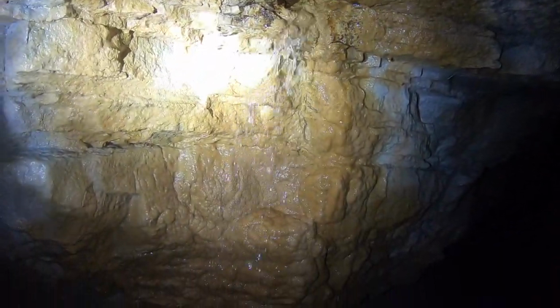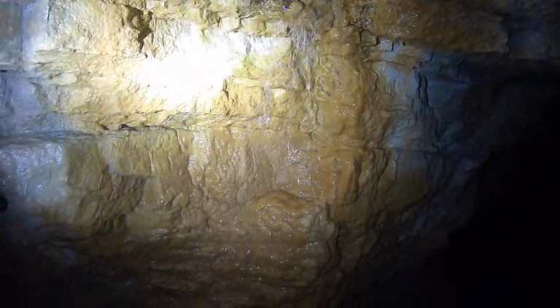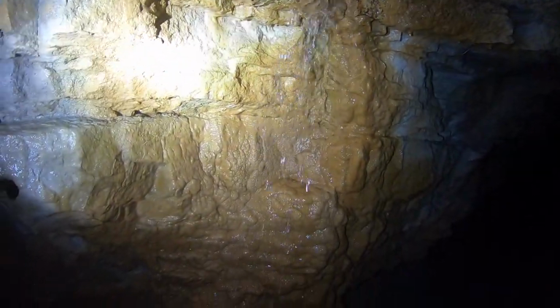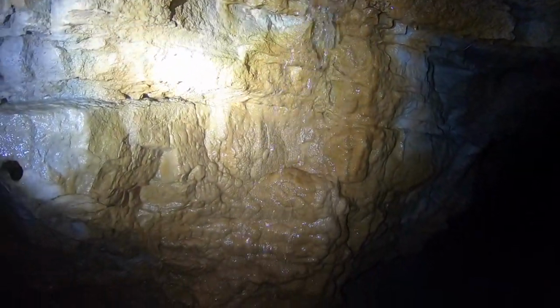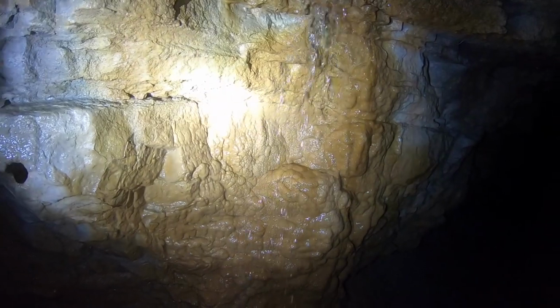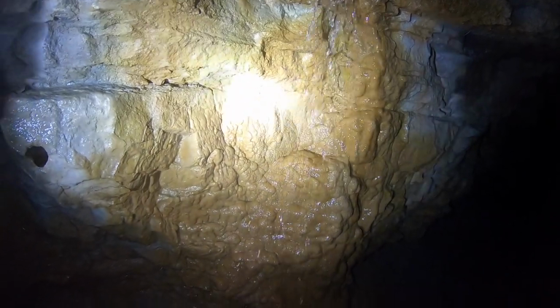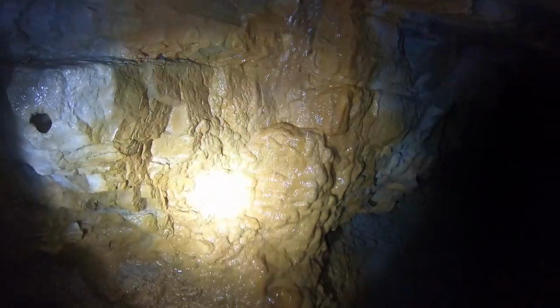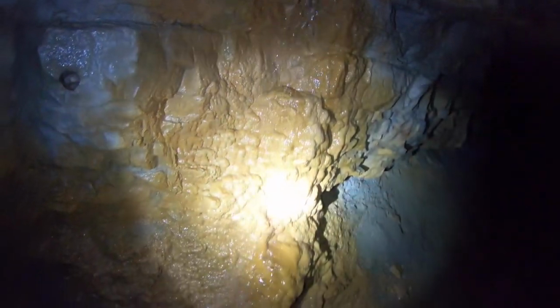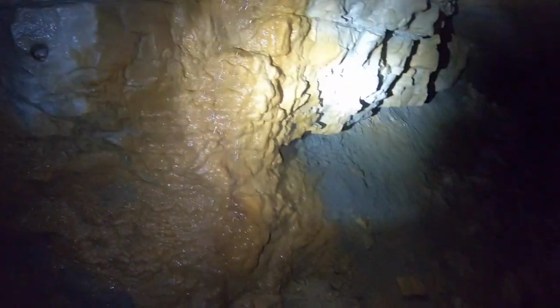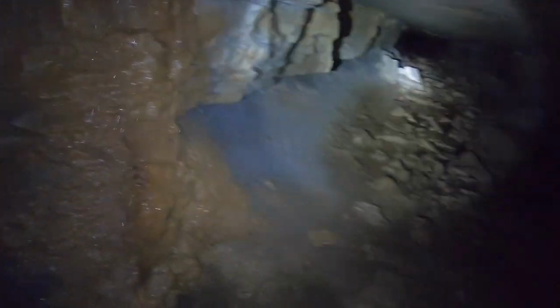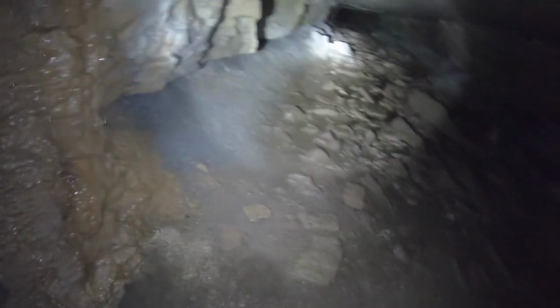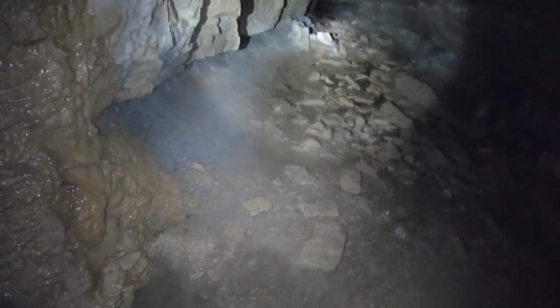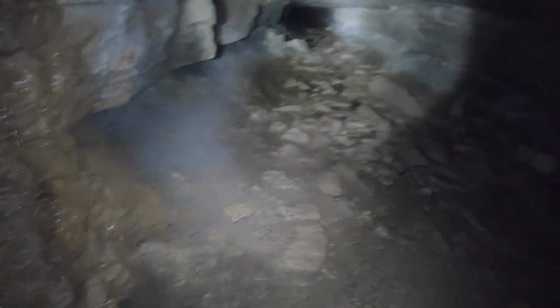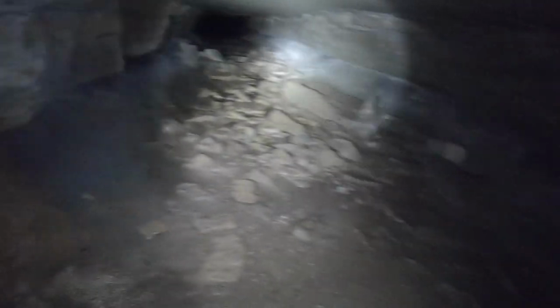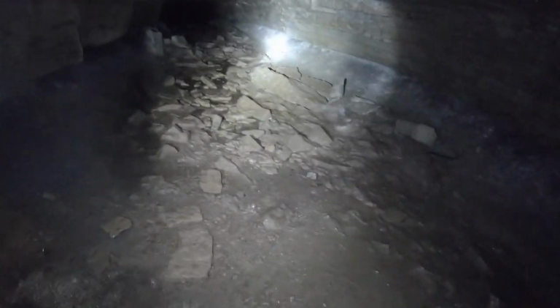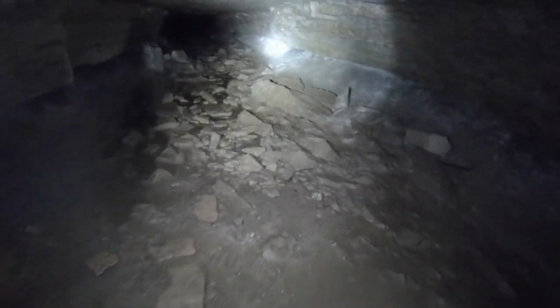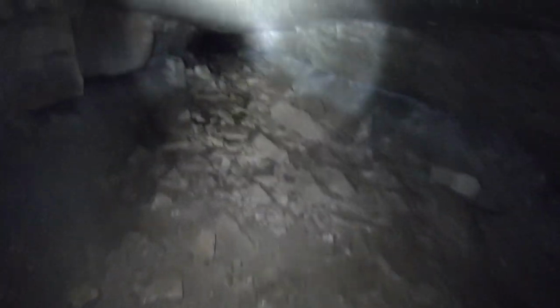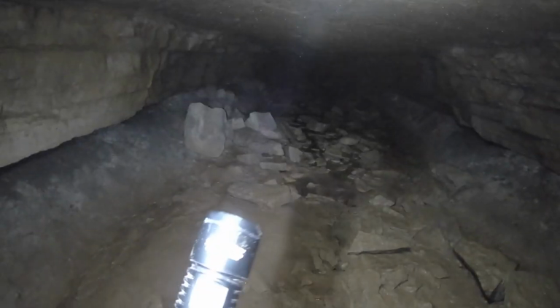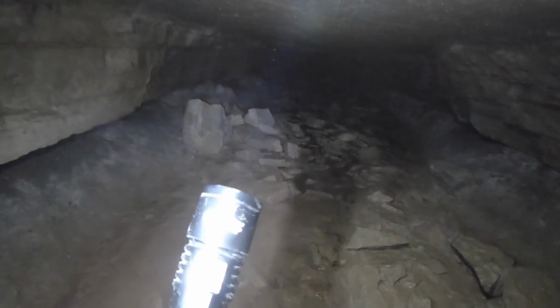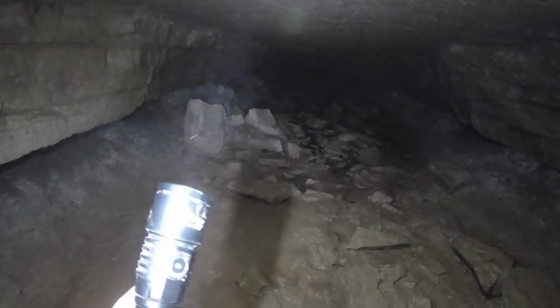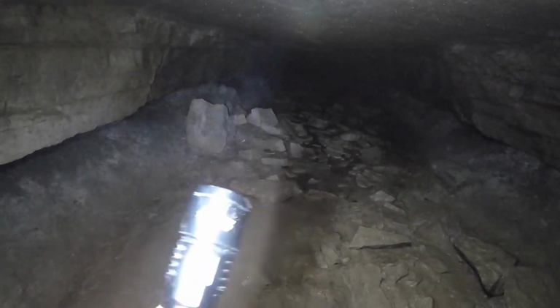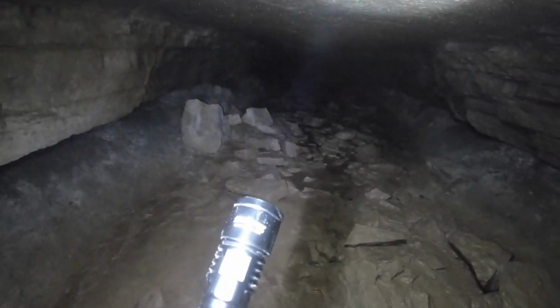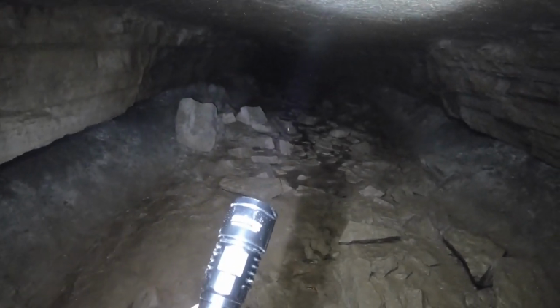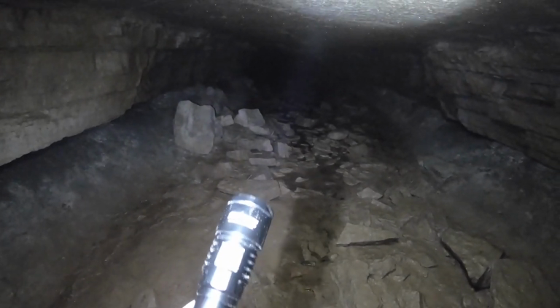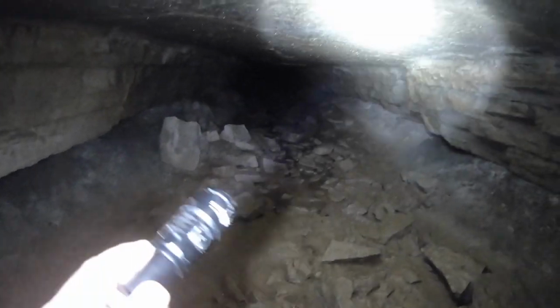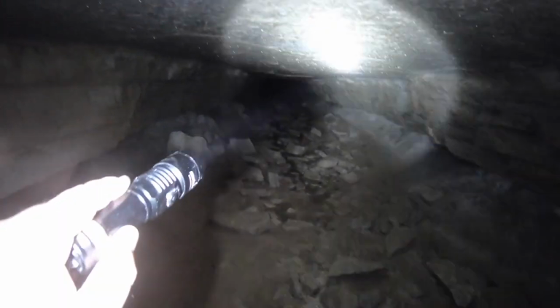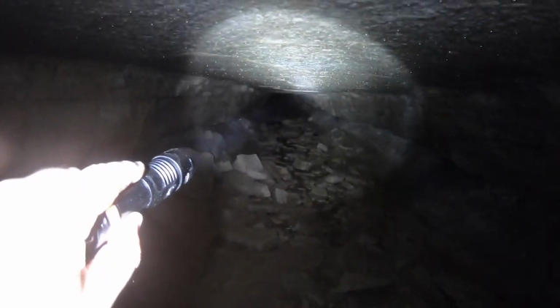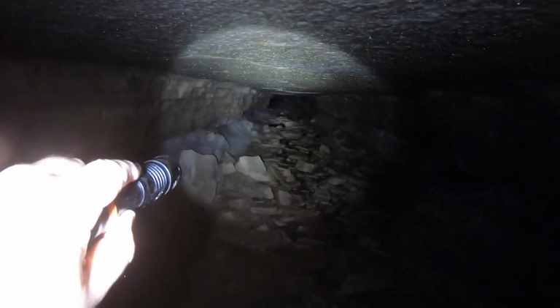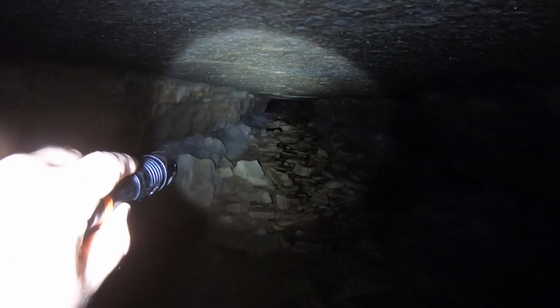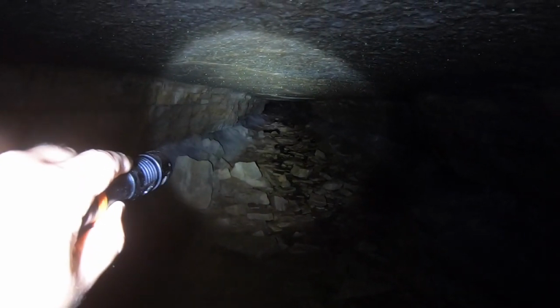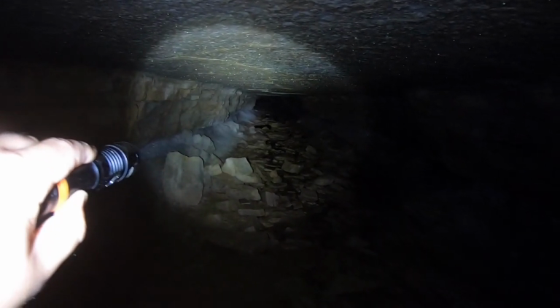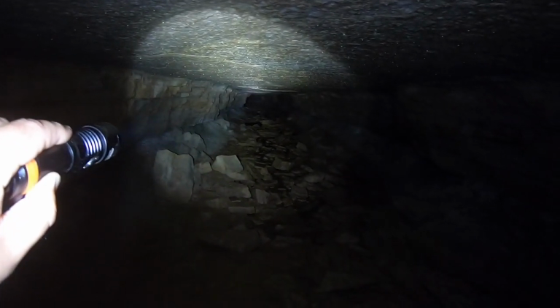And this does conclude my review of the Orca Torch D530. Overall, I'm very impressed and very satisfied. I like these products and outdoor equipment. As always, thanks for watching.